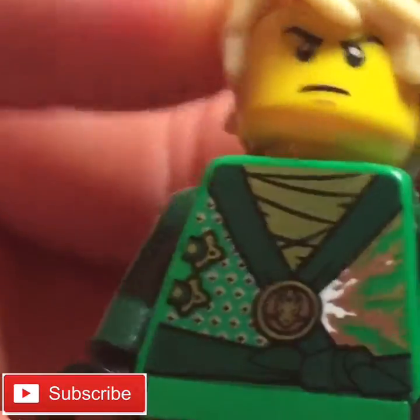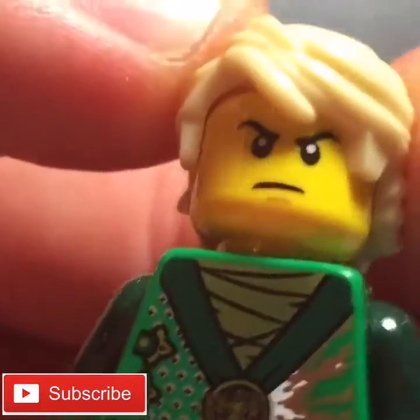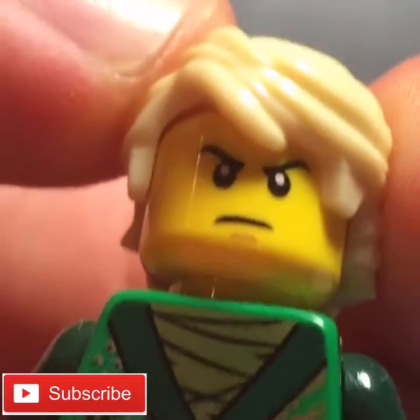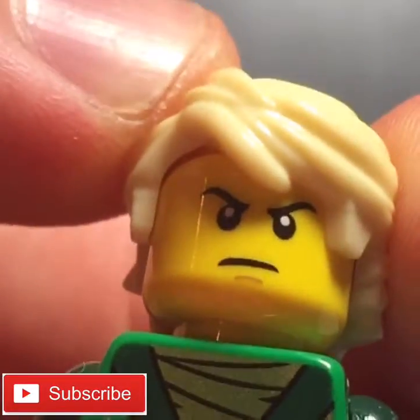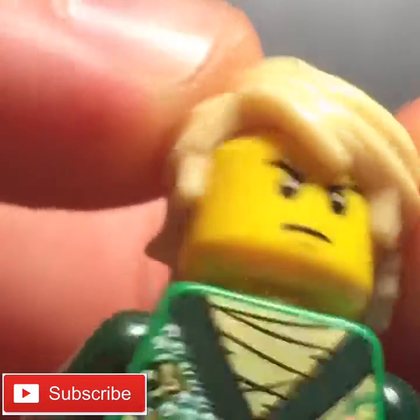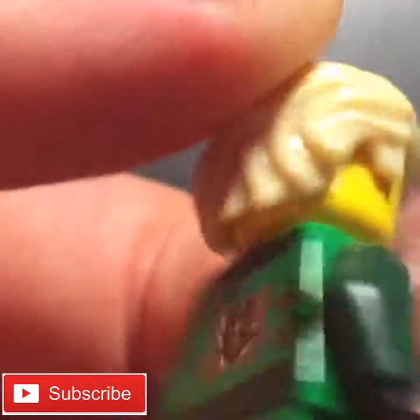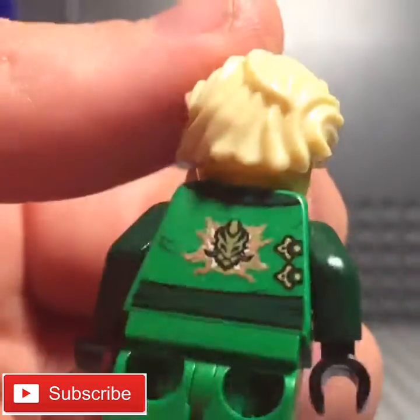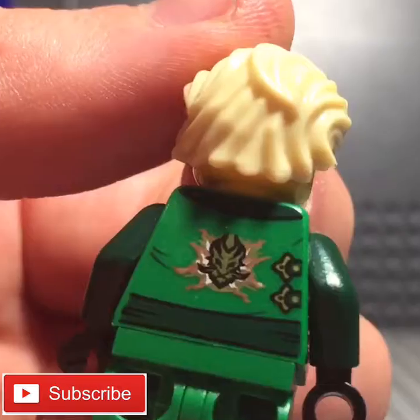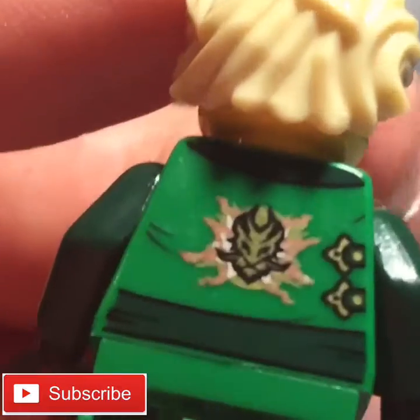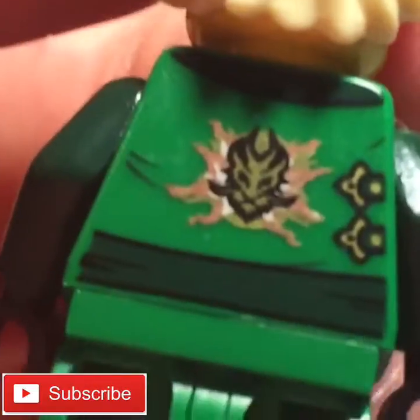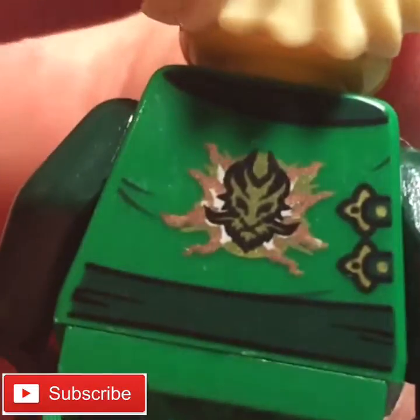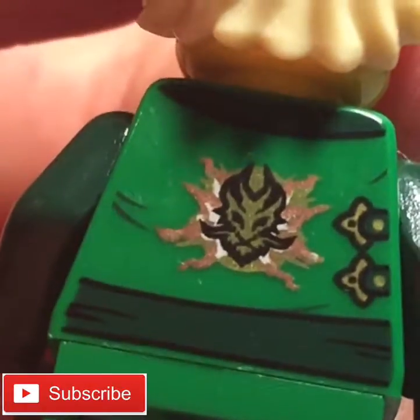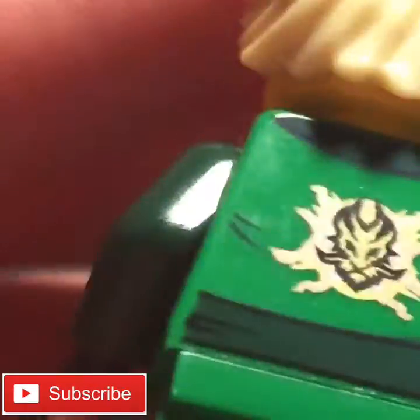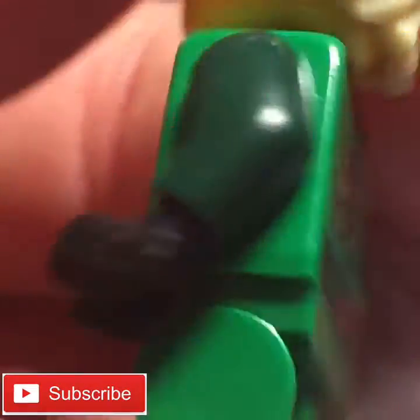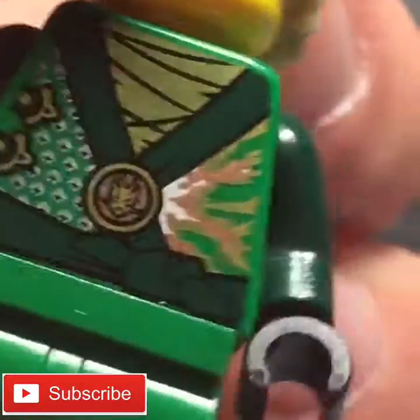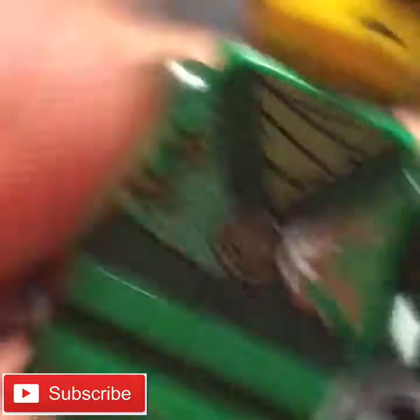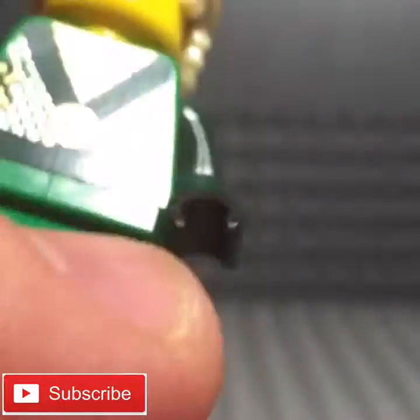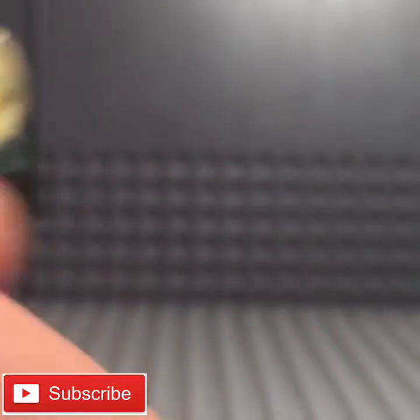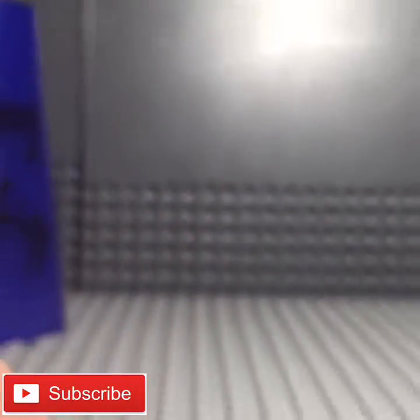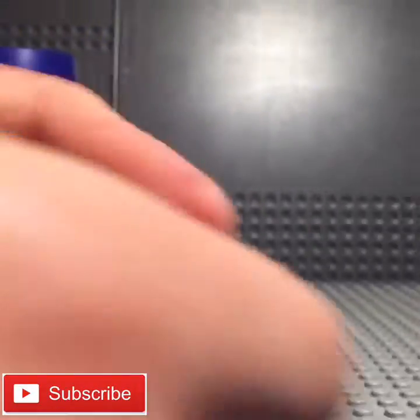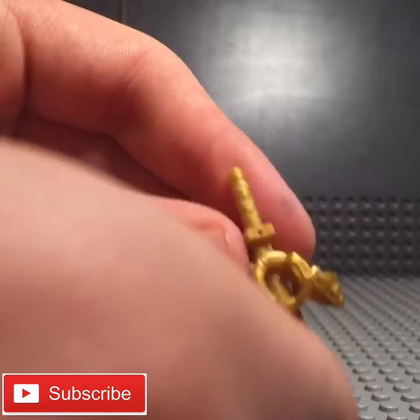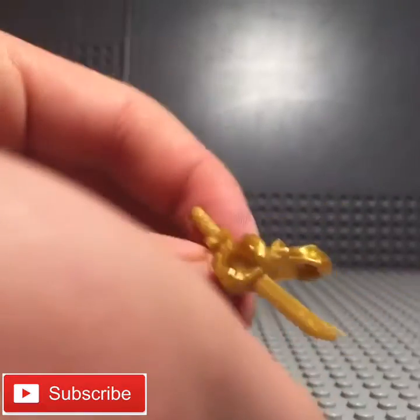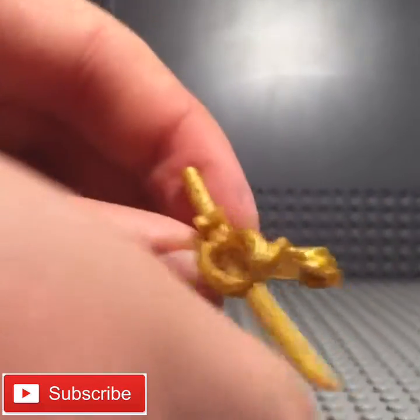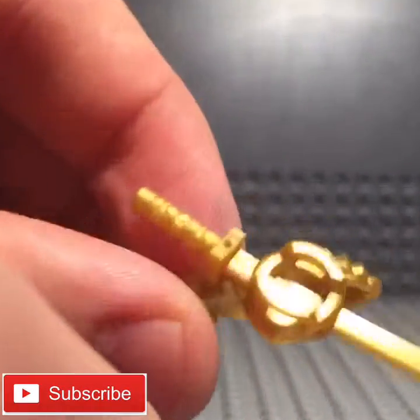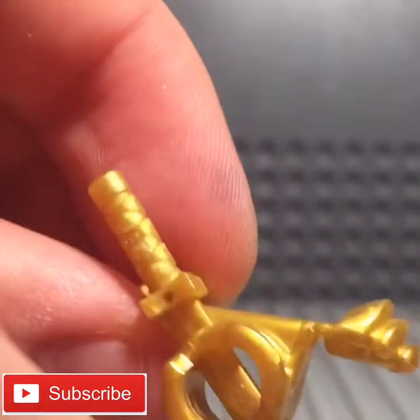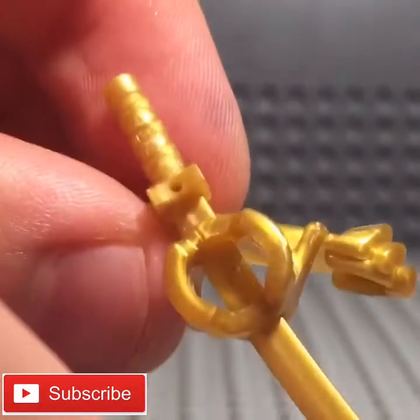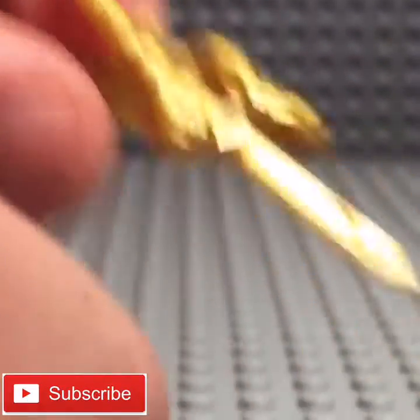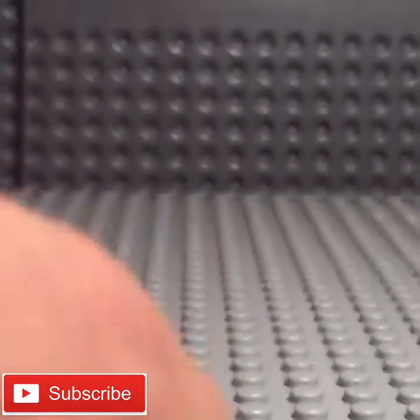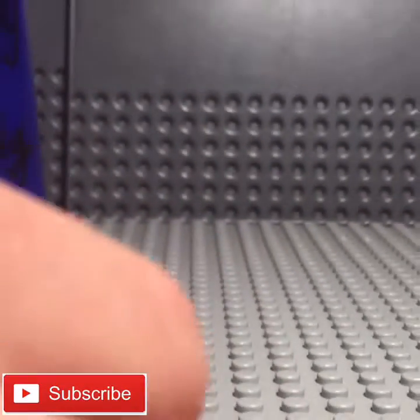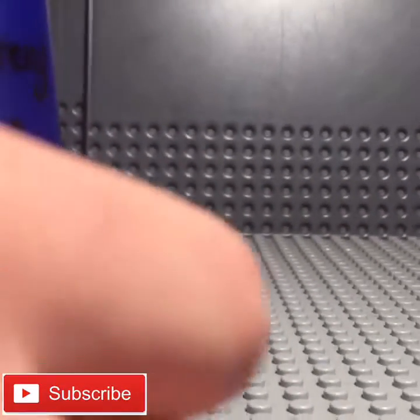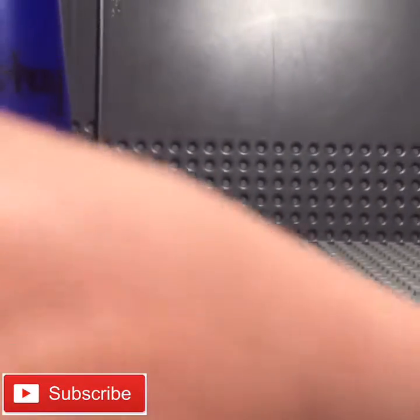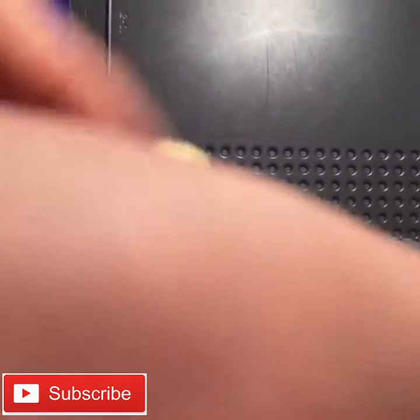There's his face — that was the face introduced for Rebooted in 2014. There's his little logo right there. And that does it for Lloyd Garmadon. Here are his swords and his armor.